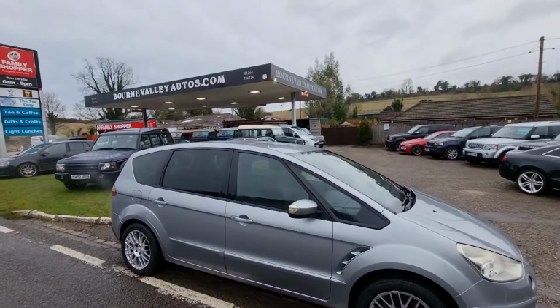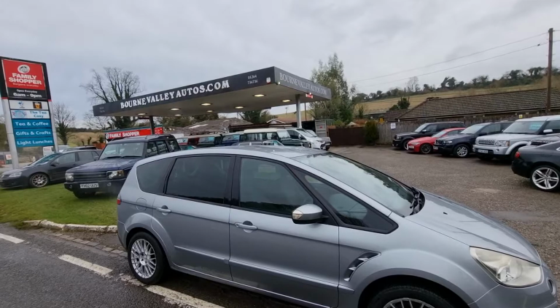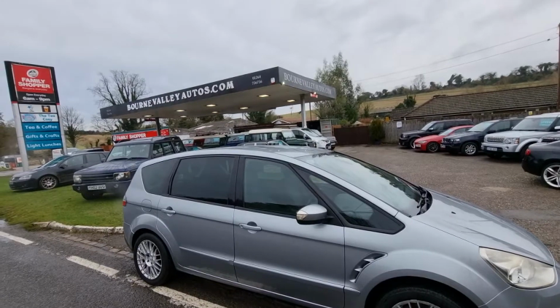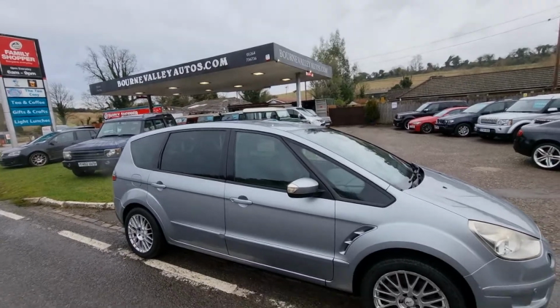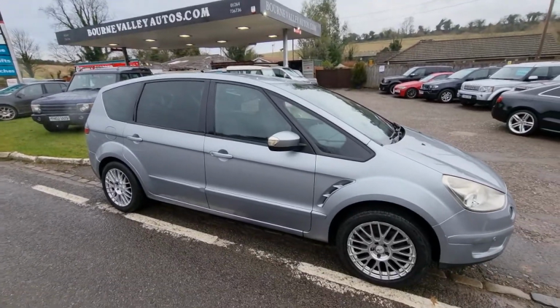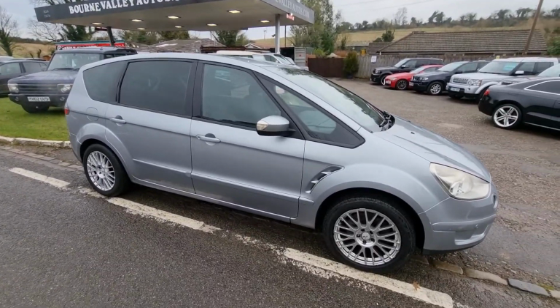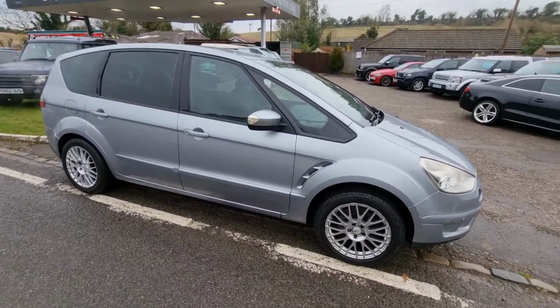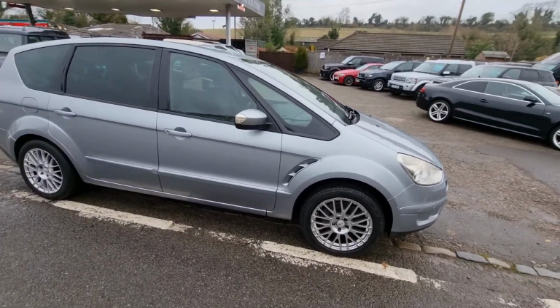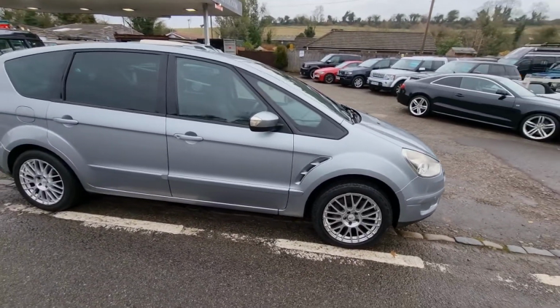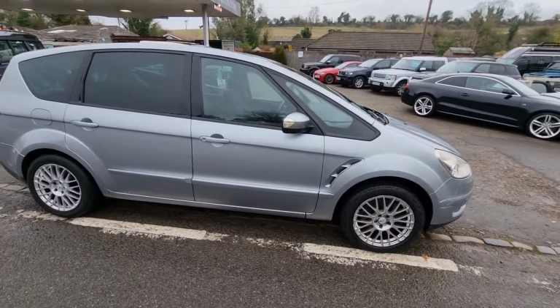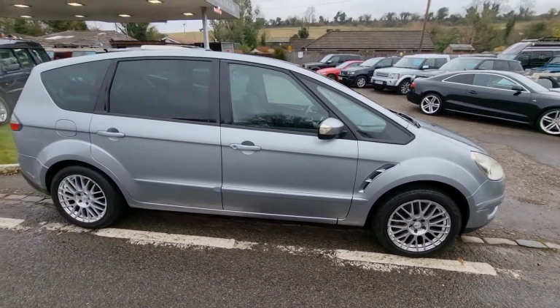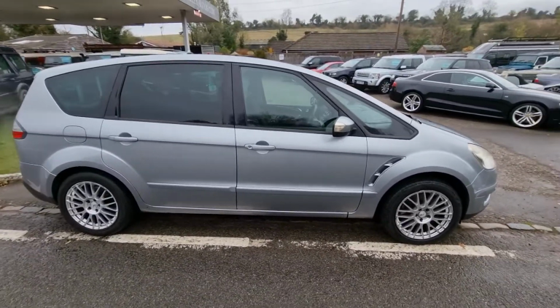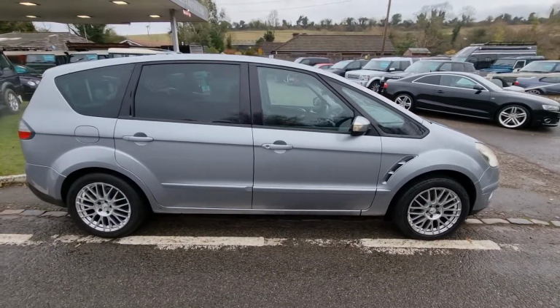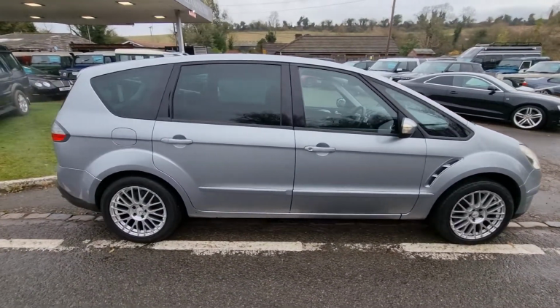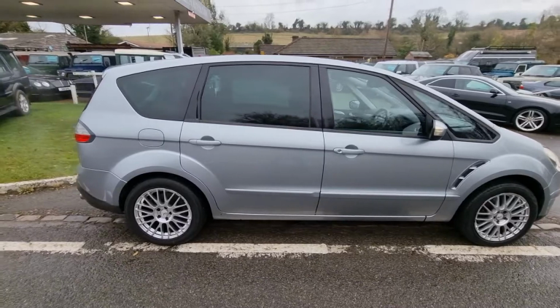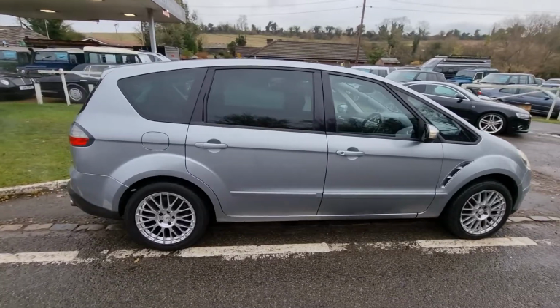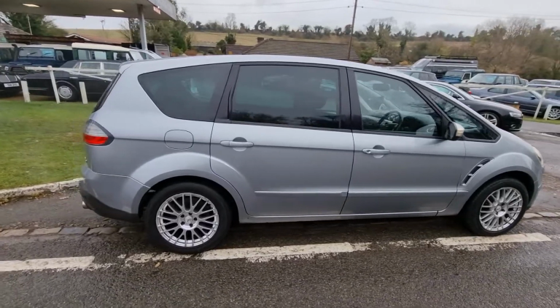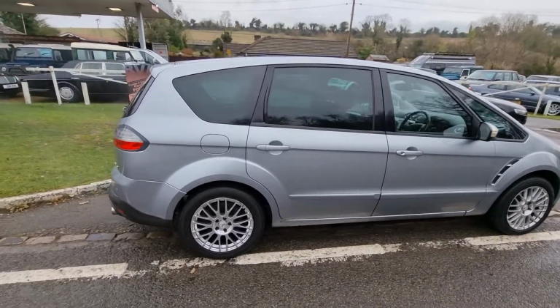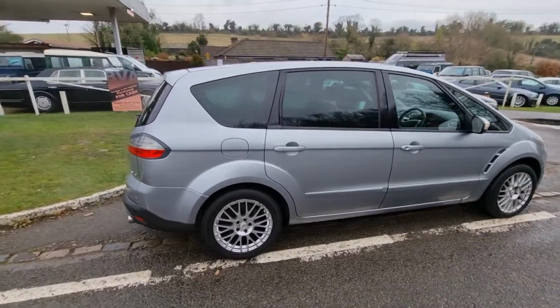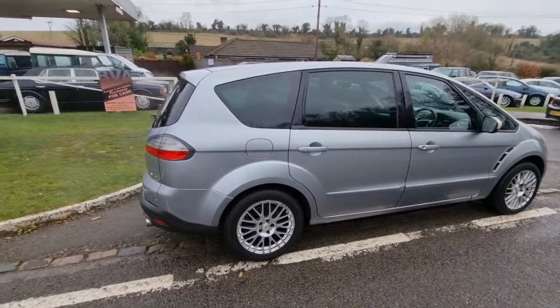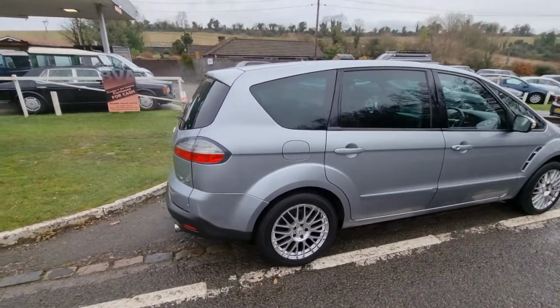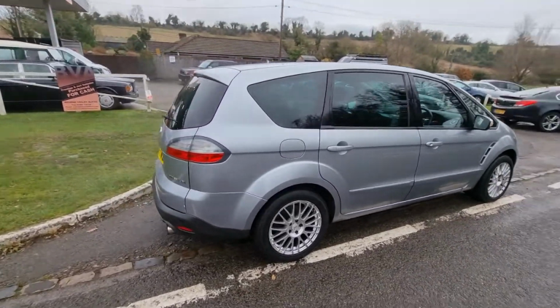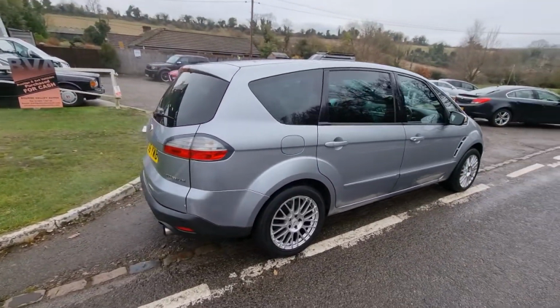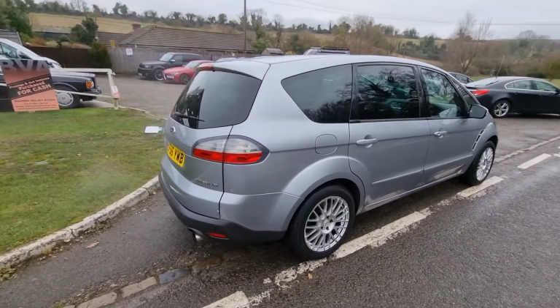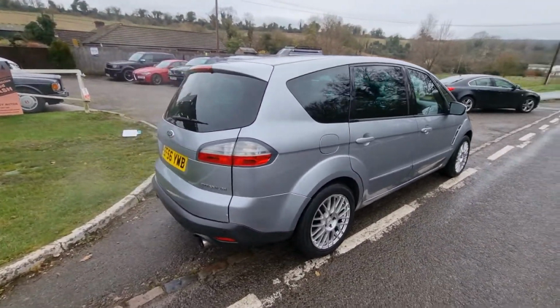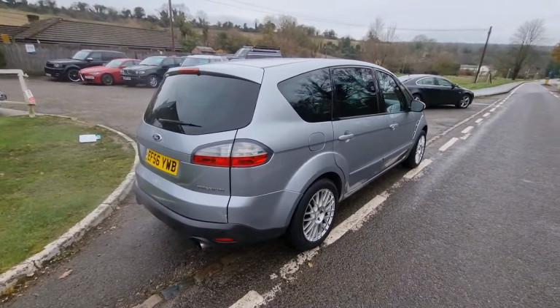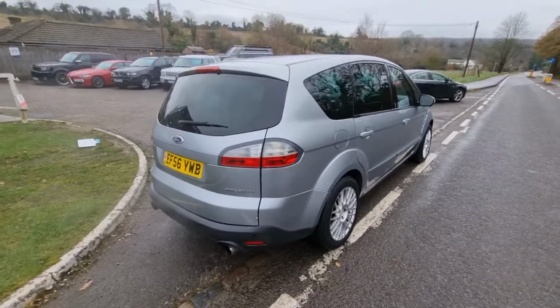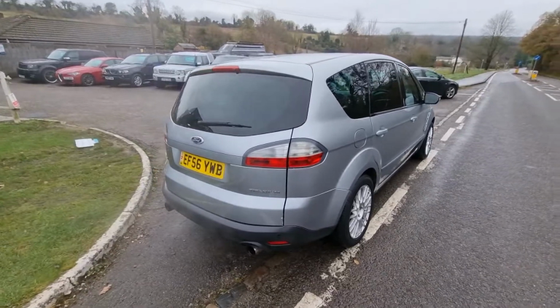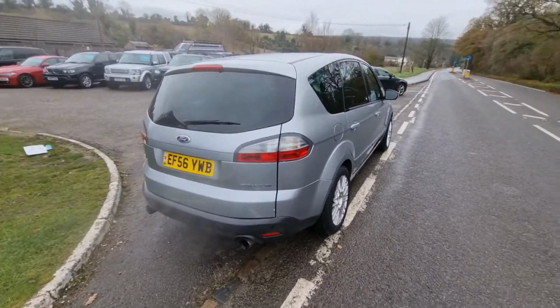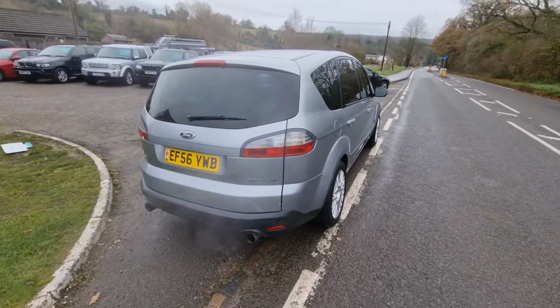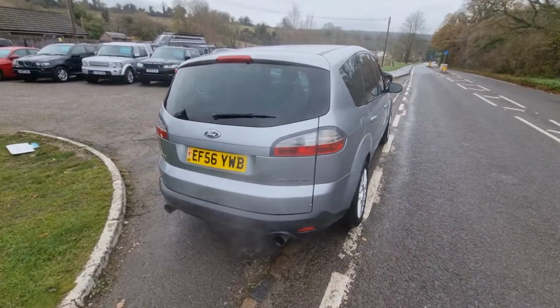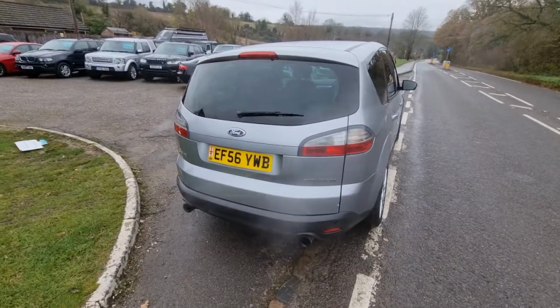BourneValleyAutos.com — that's us, been here 22 years. Basically, we sell nice cars to nice people. That sounds really cheesy, but it is true. And that's backed up by our customer reviews — have a look on the website. We've got about 160 reviews on there now.